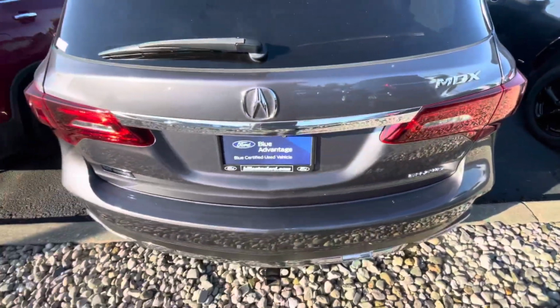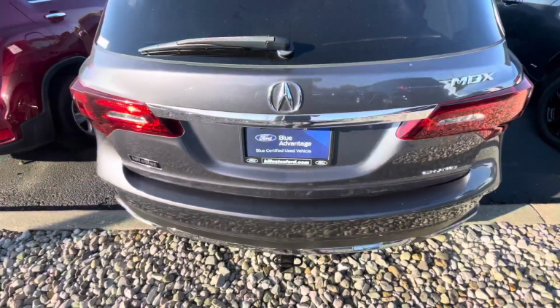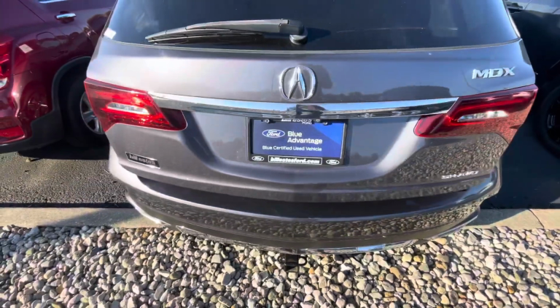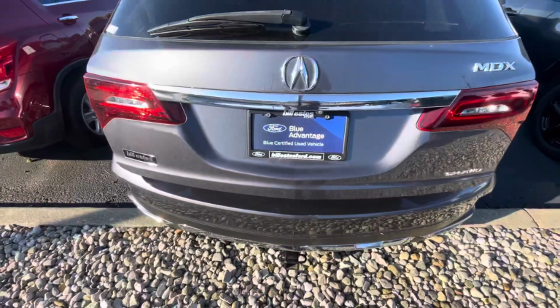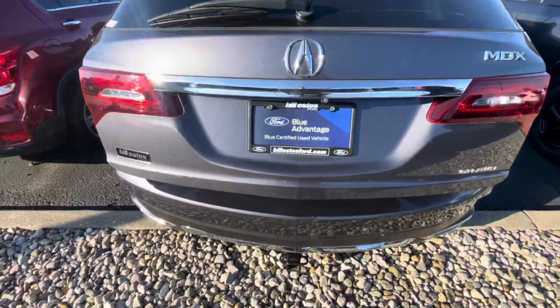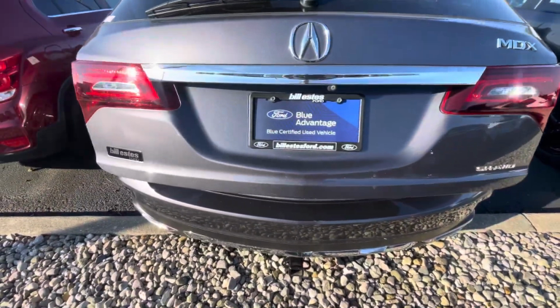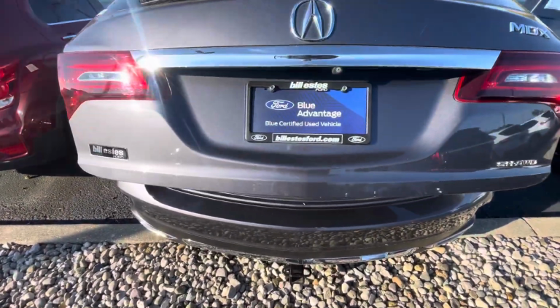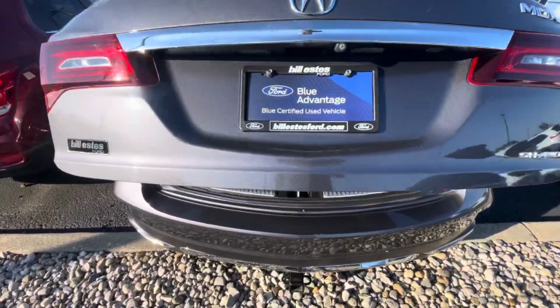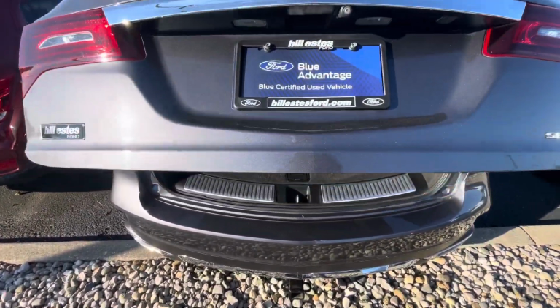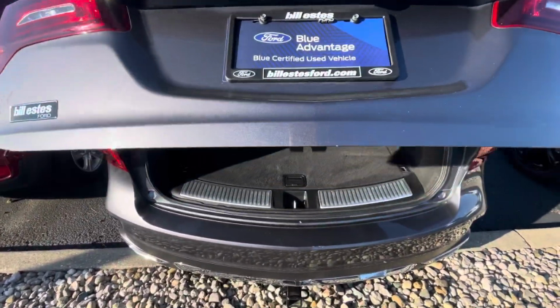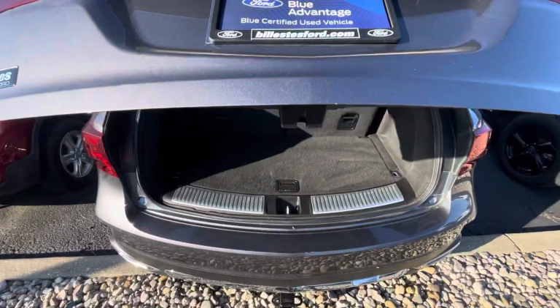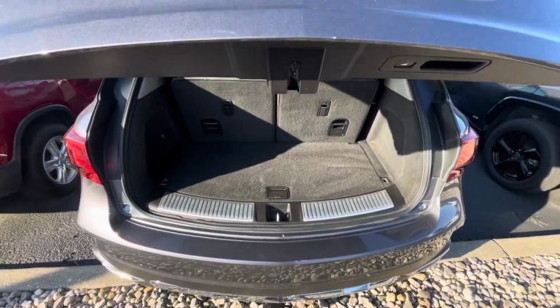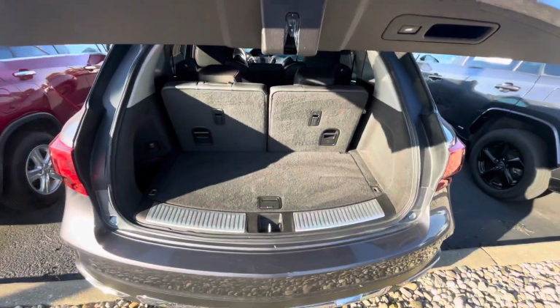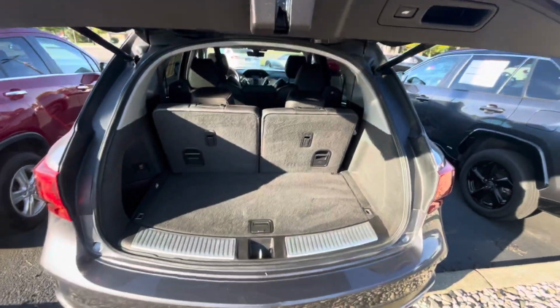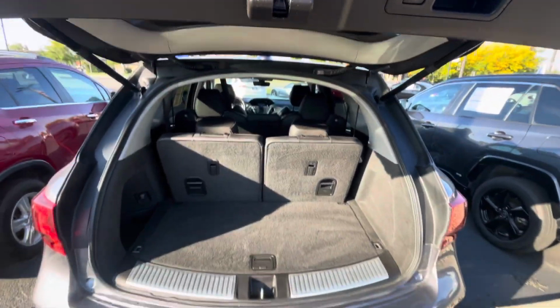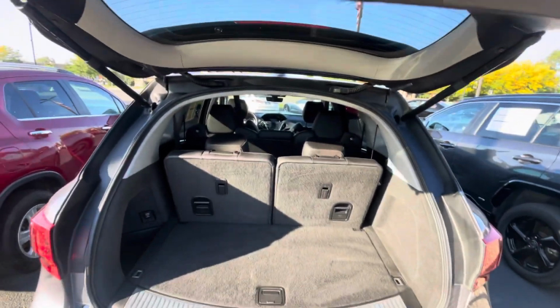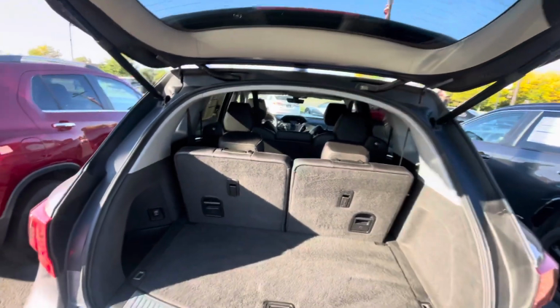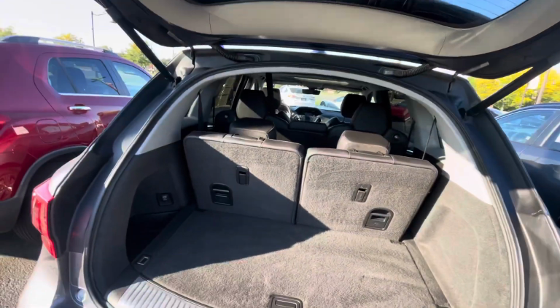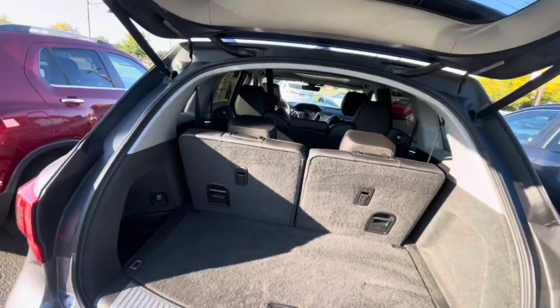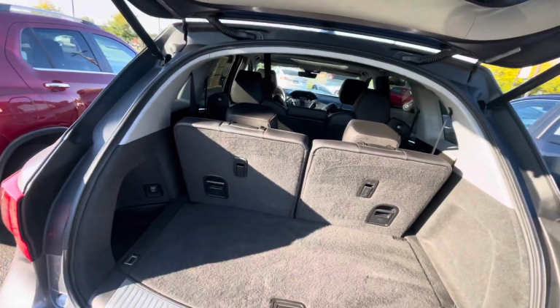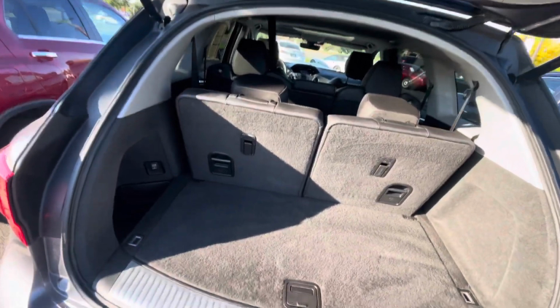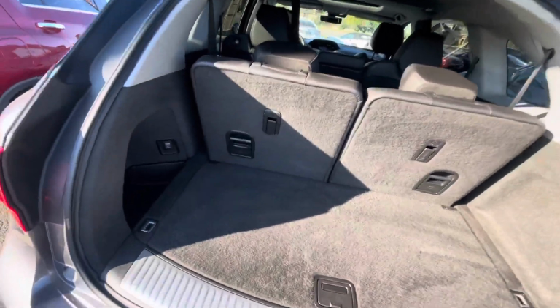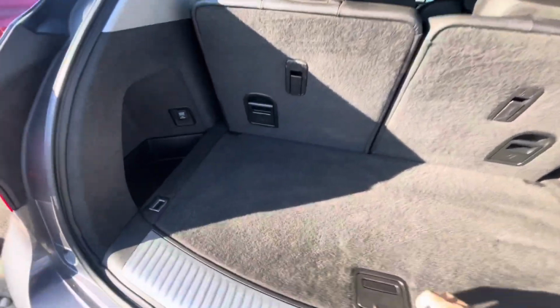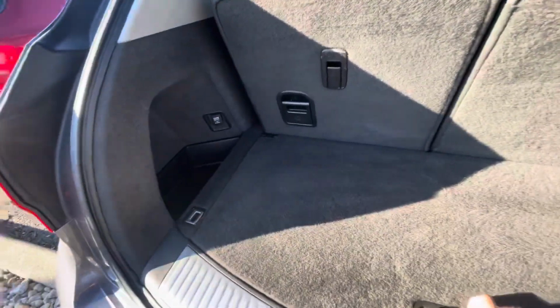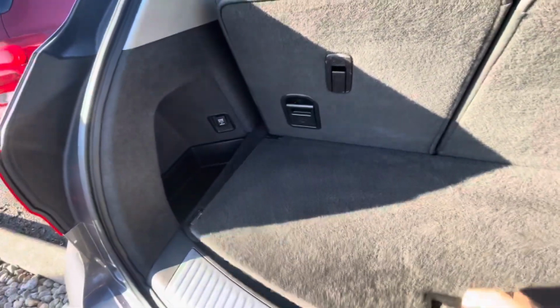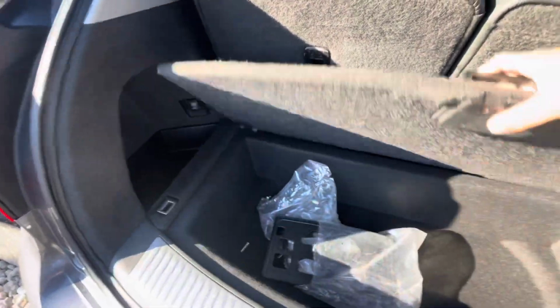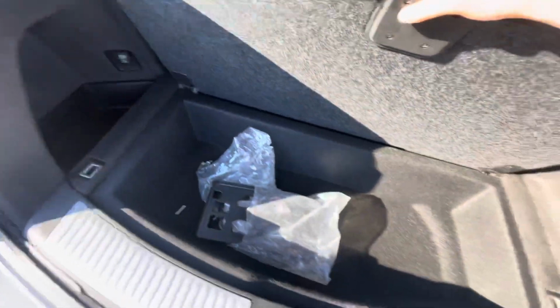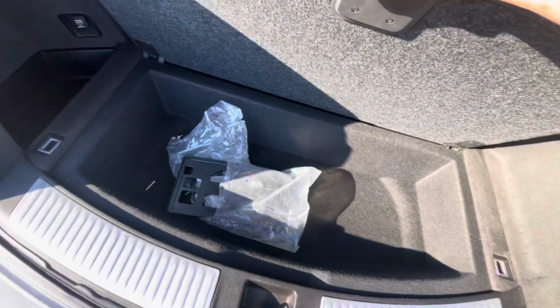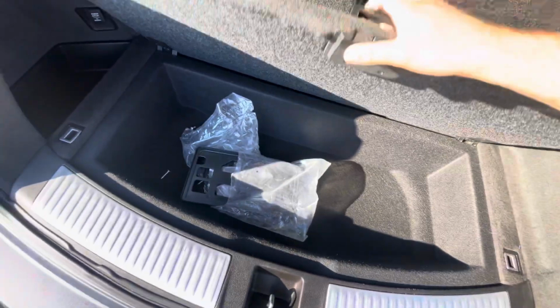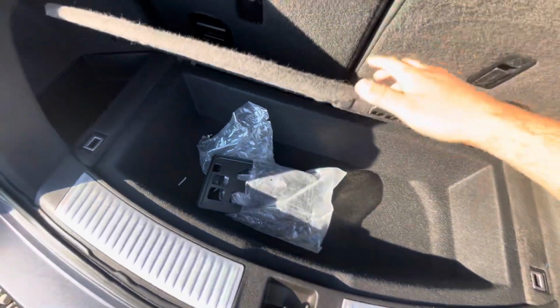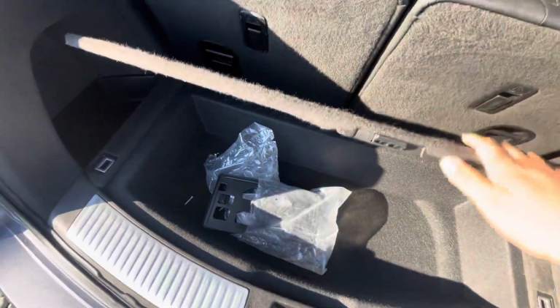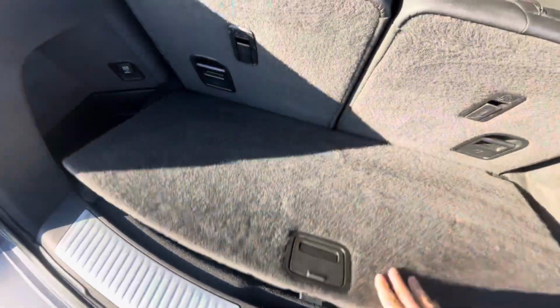This one is the super handling all-wheel drive model. Plenty of cargo space, with some hidden storage underneath the floor there.